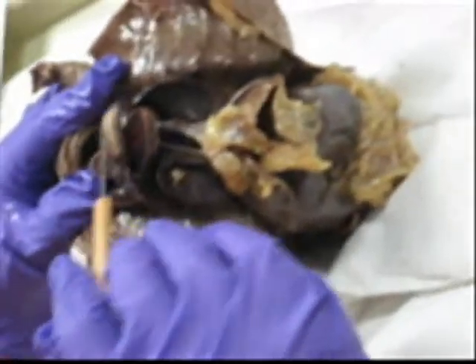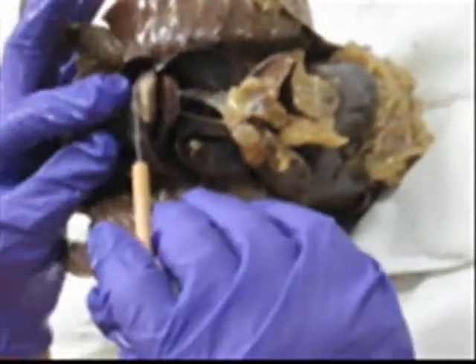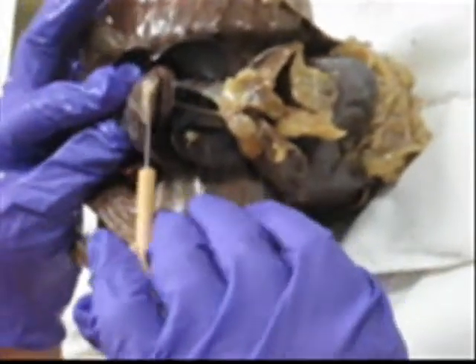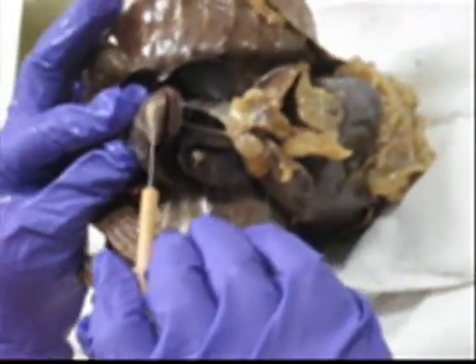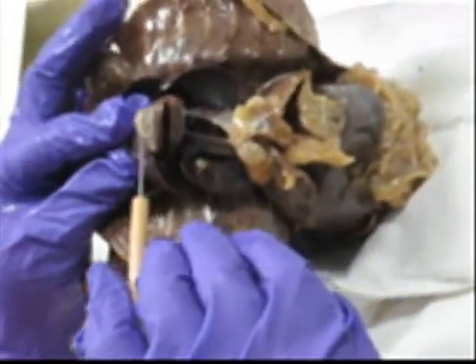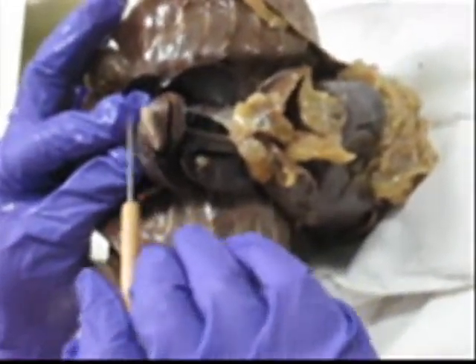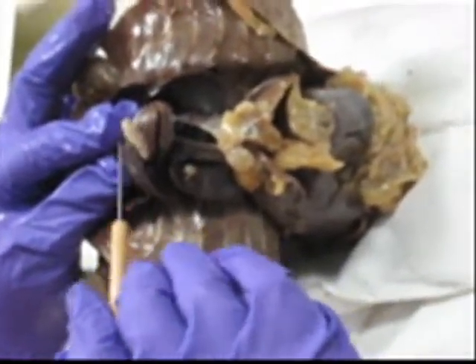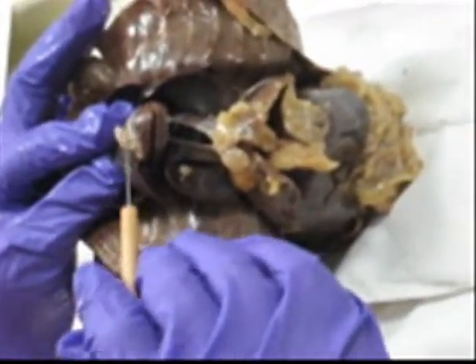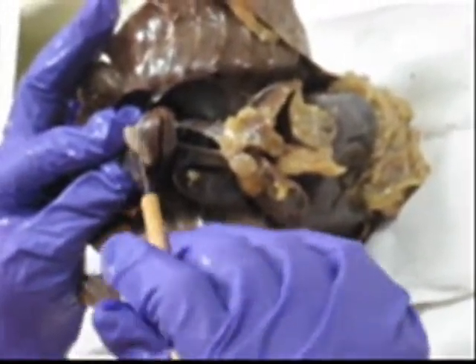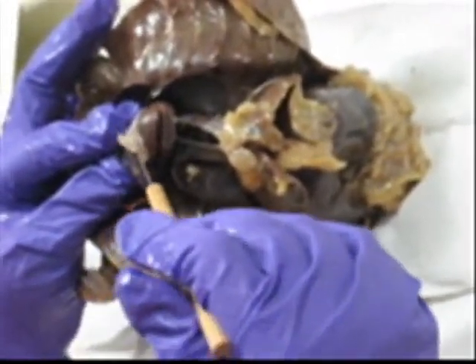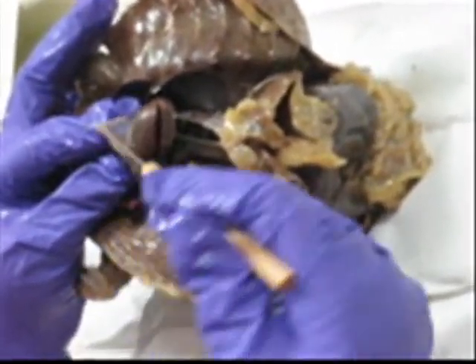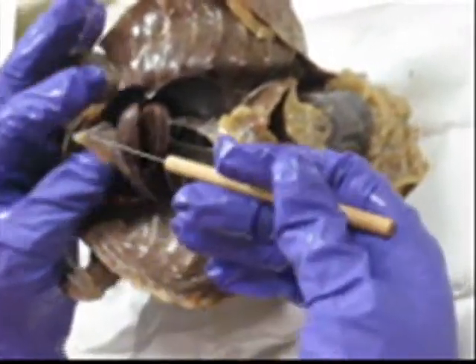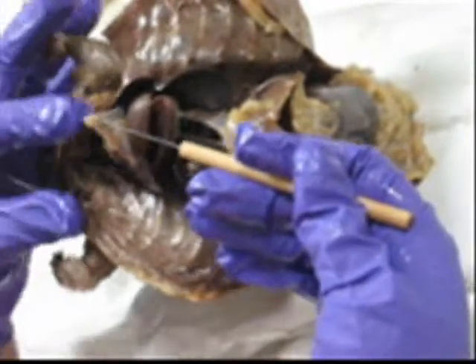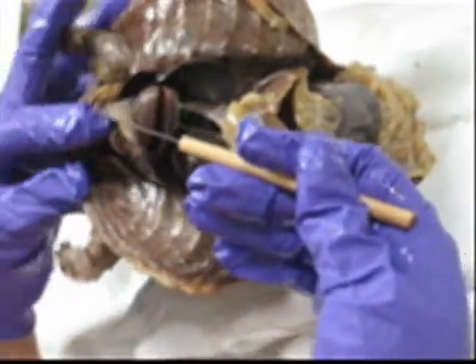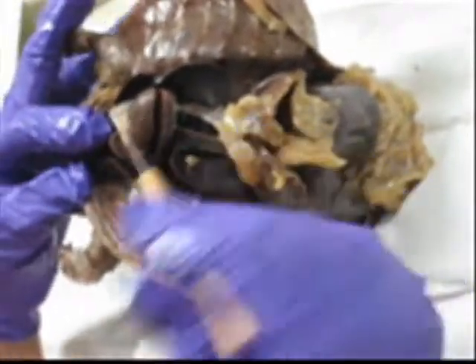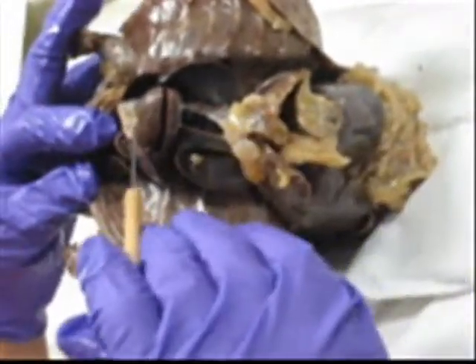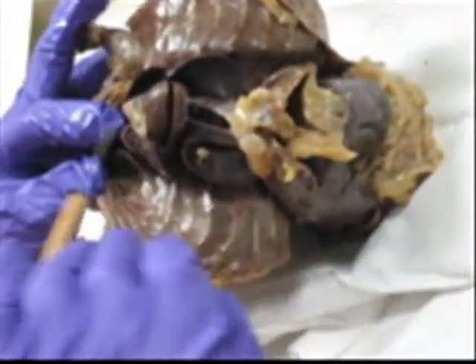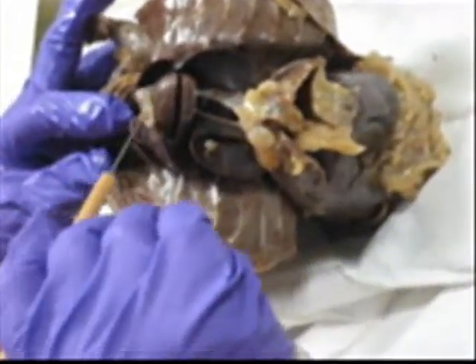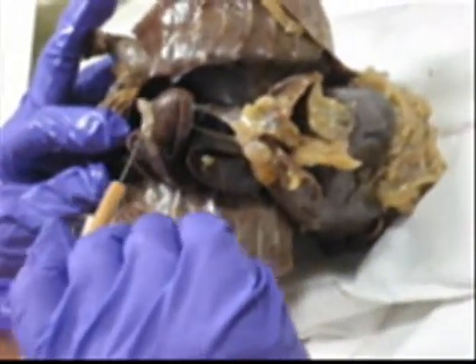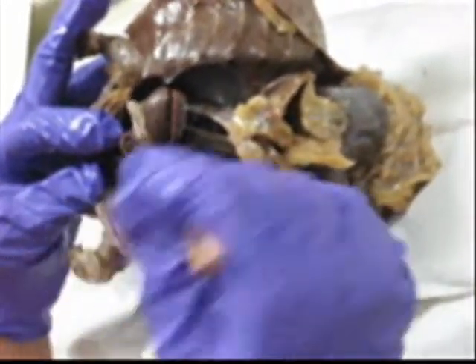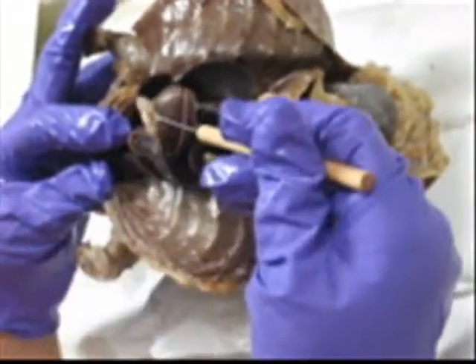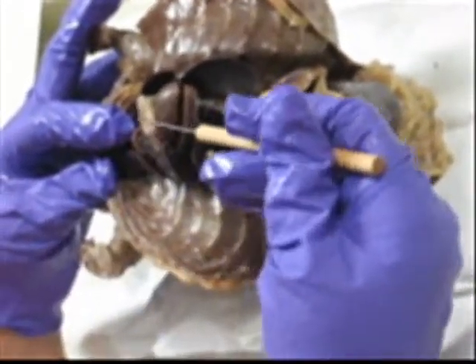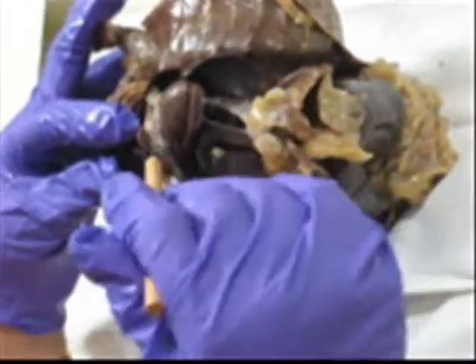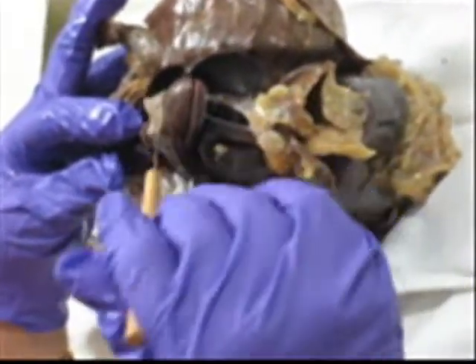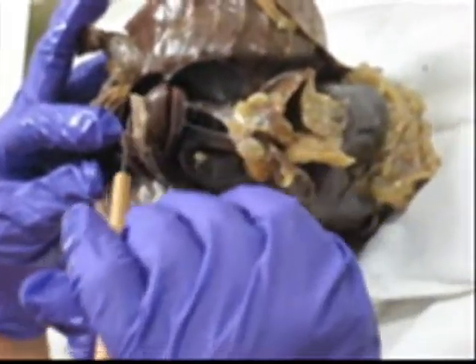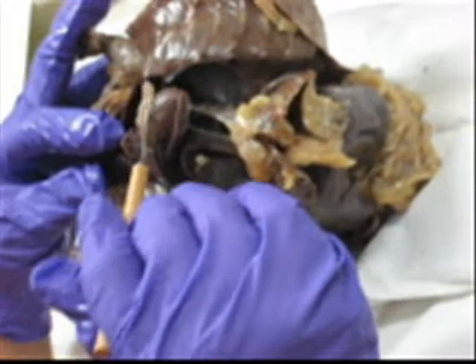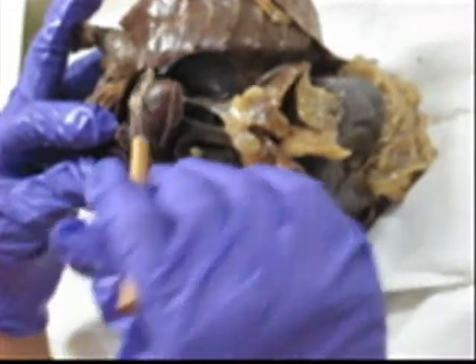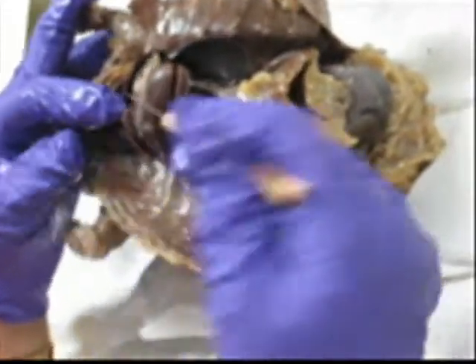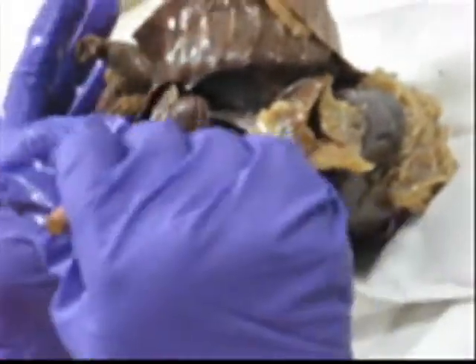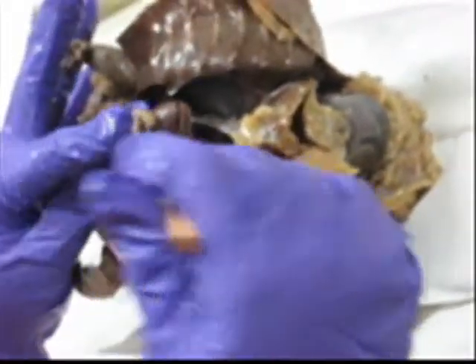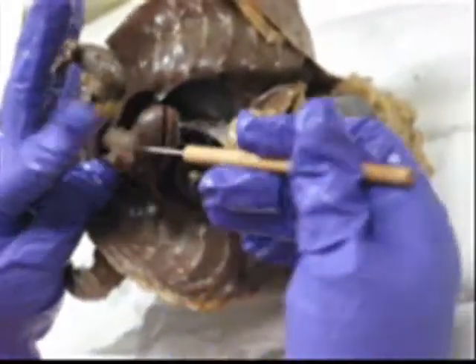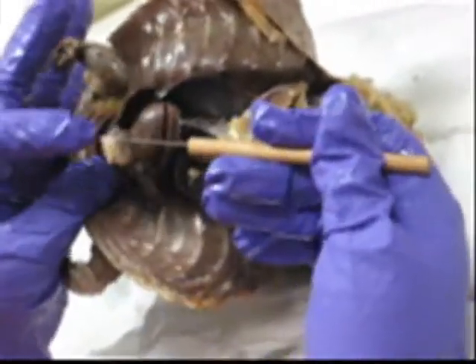Then we're going to peel back this membrane. What is this membrane? Pericardium — which one? Parietal pericardium. Great. Very tough membrane.